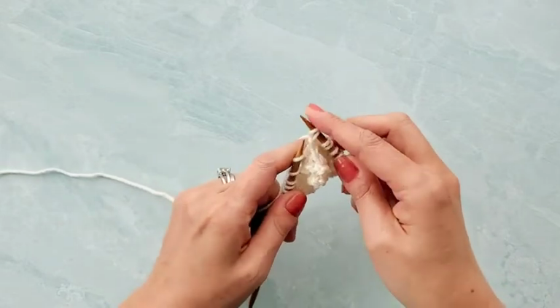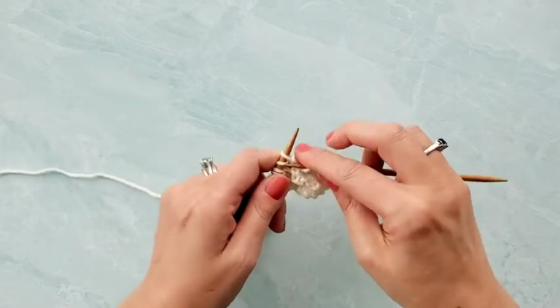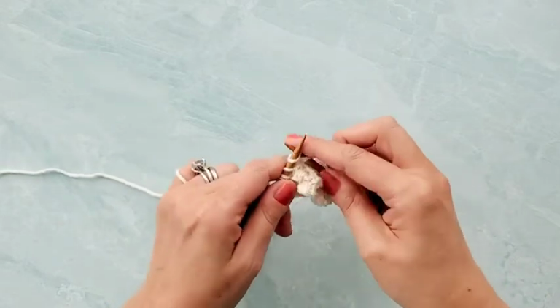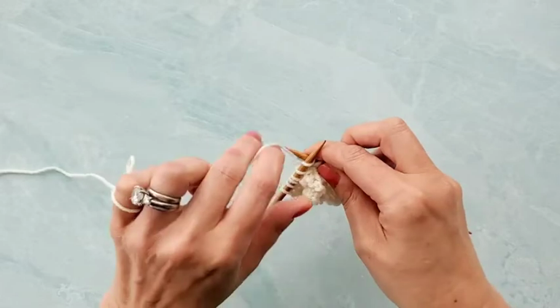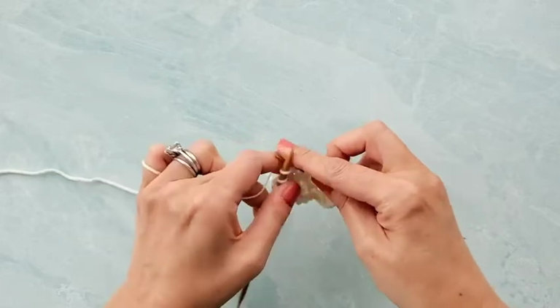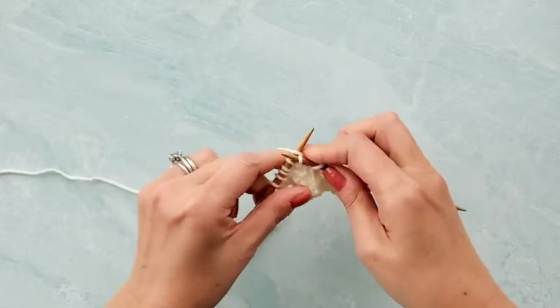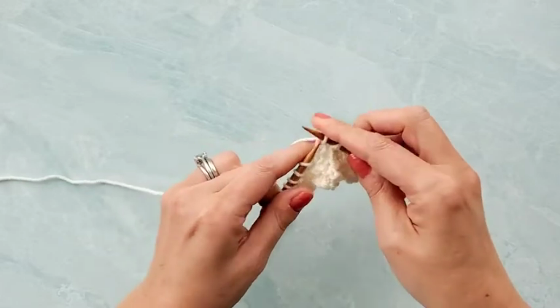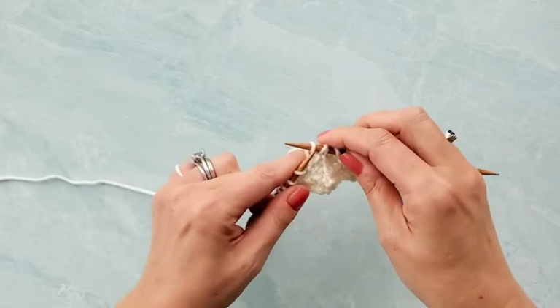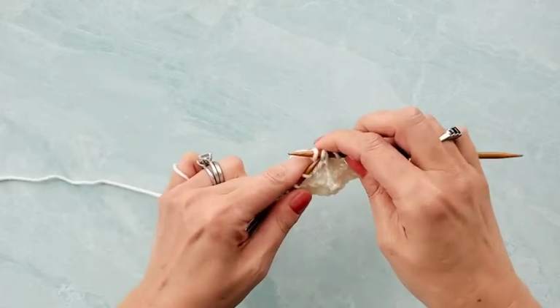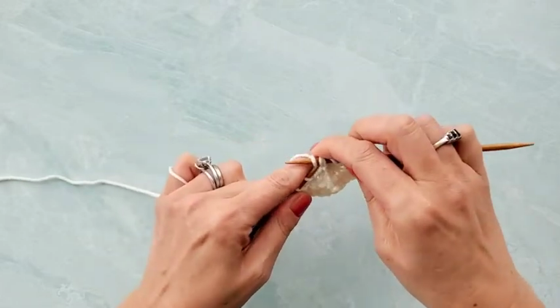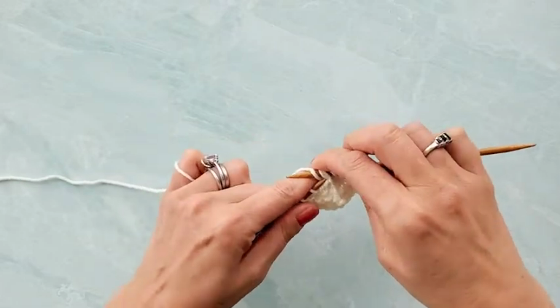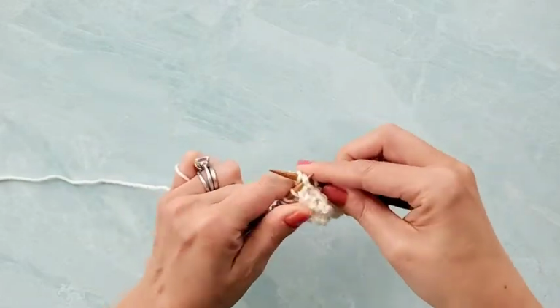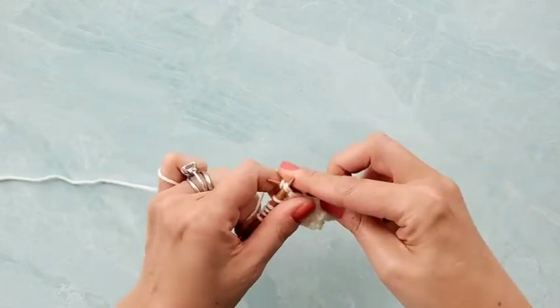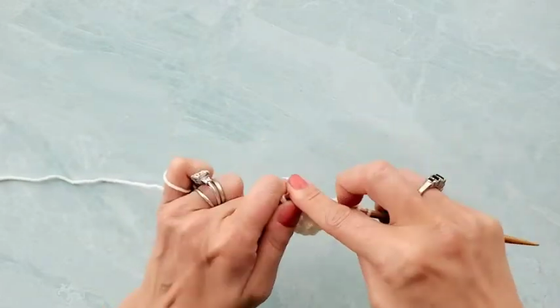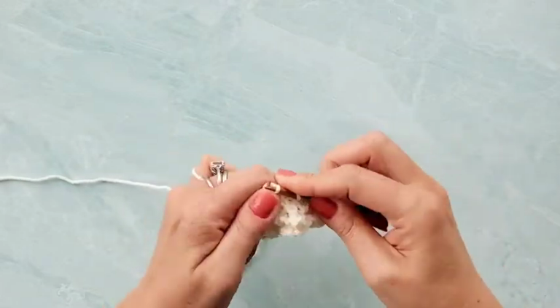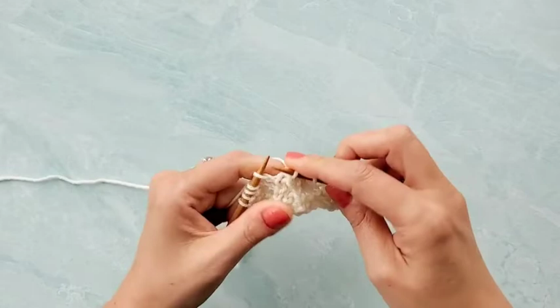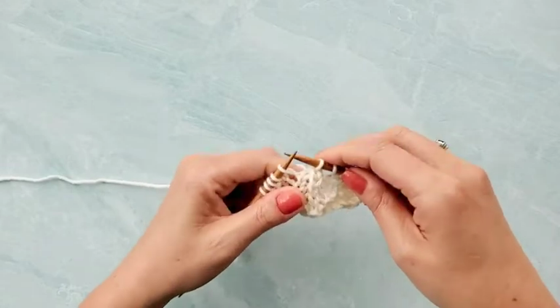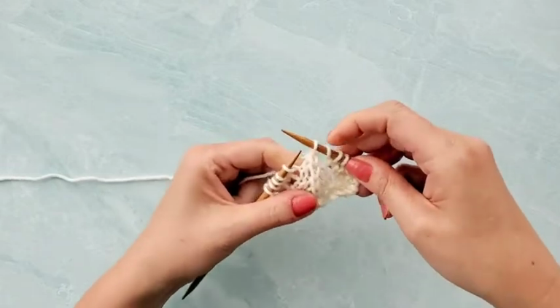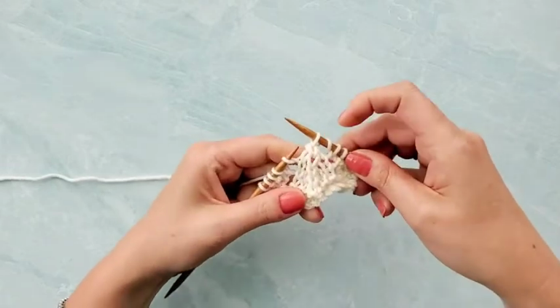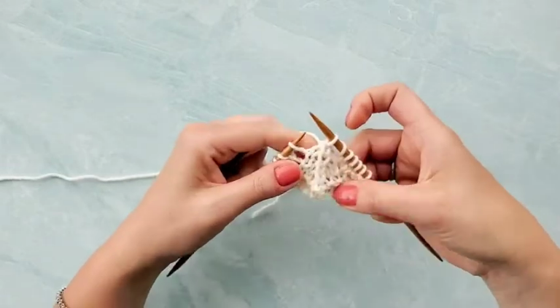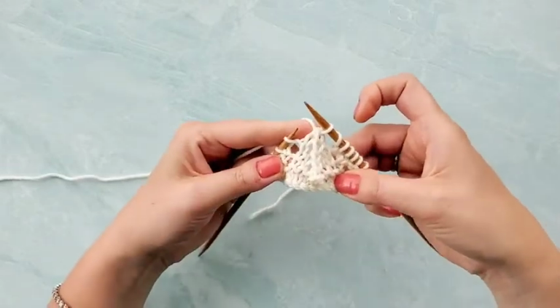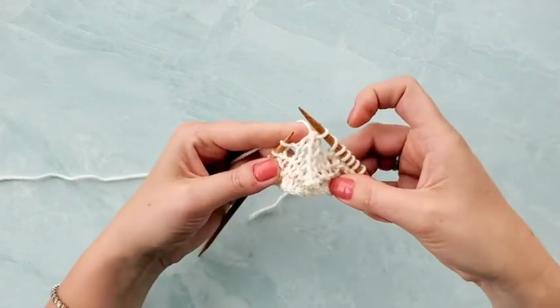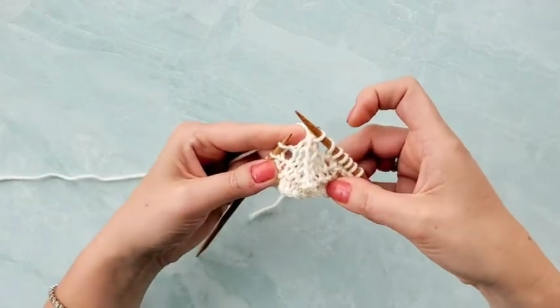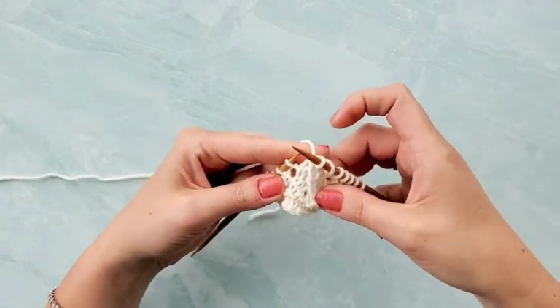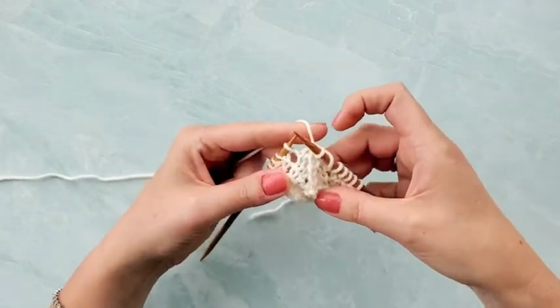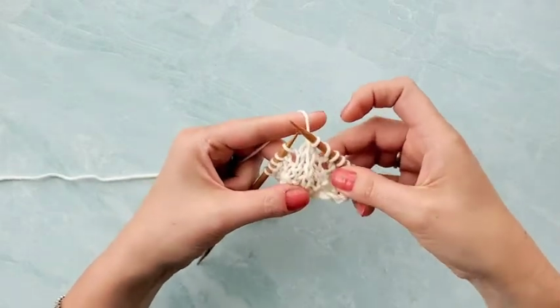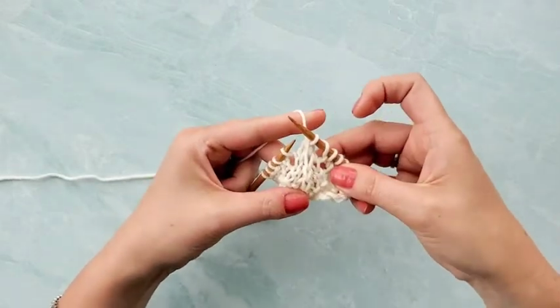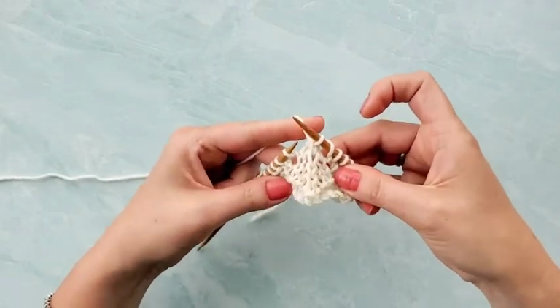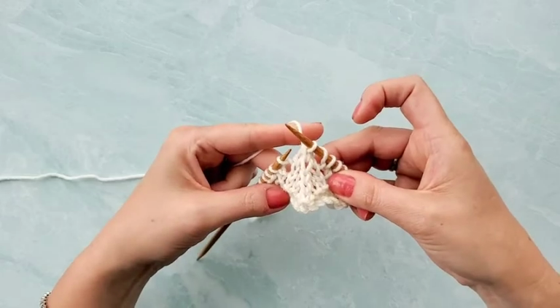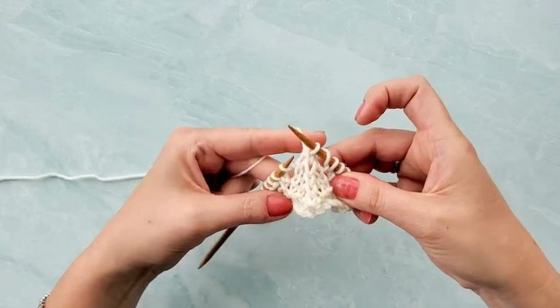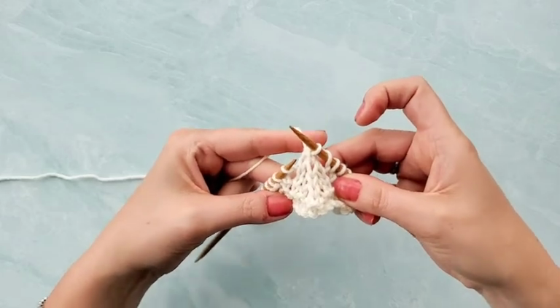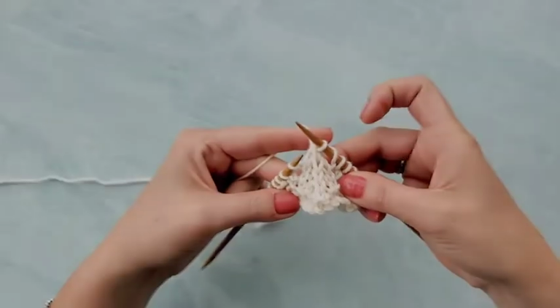Slide them off, knit the next stitch, and then pass those two stitches over. And that's how you create that centered double decrease, or S2KPO, for your knitting.